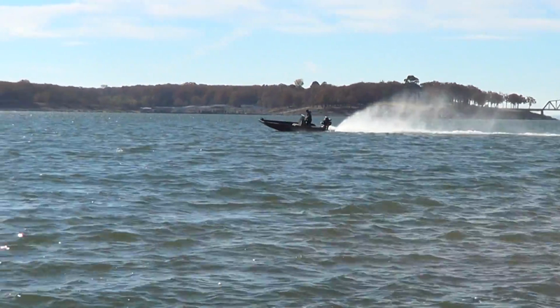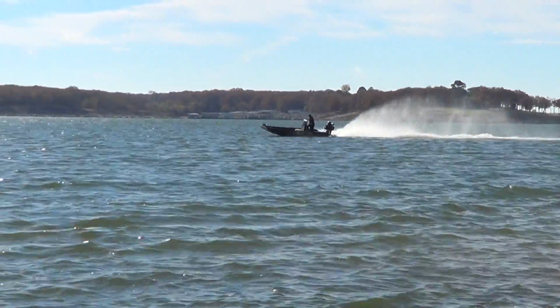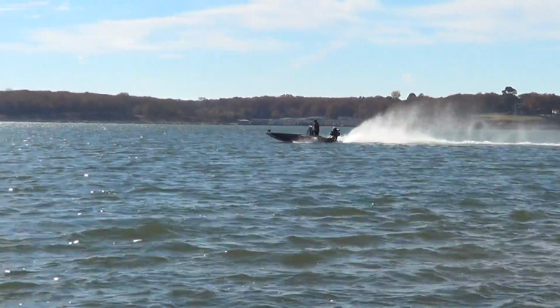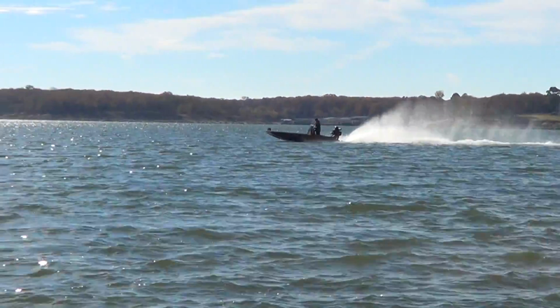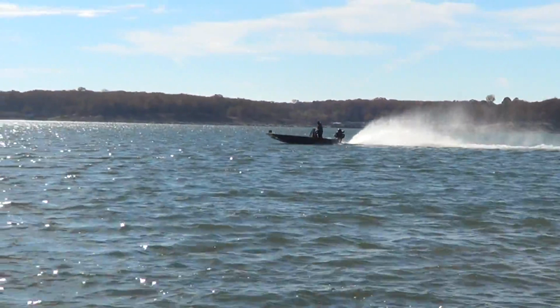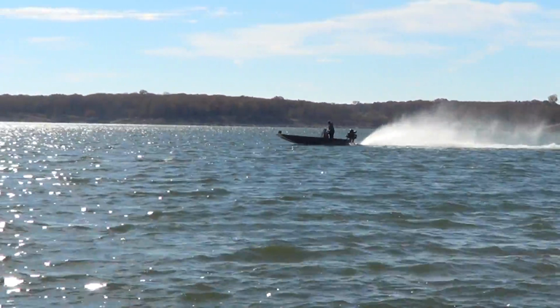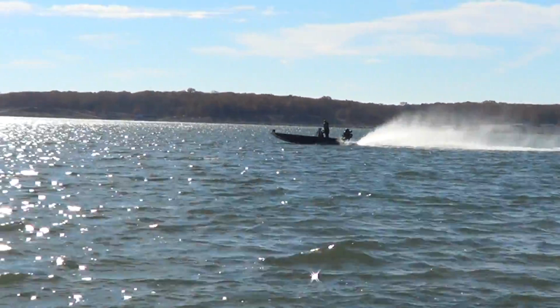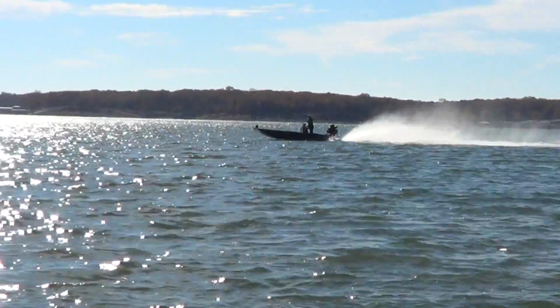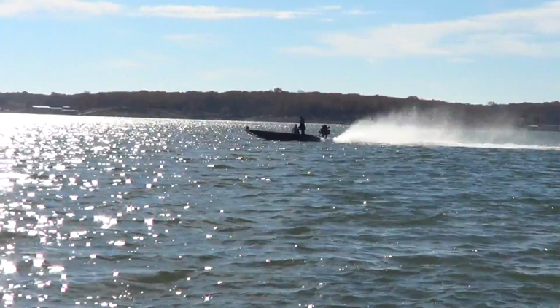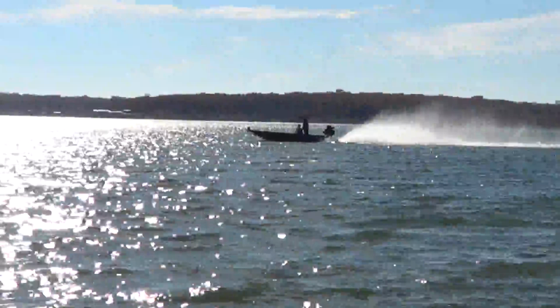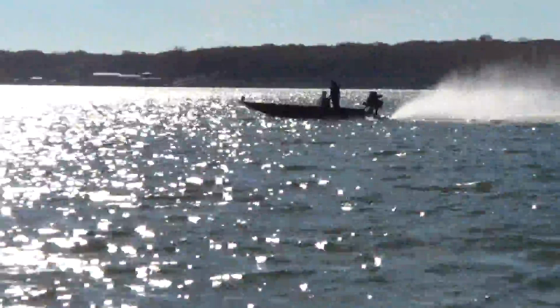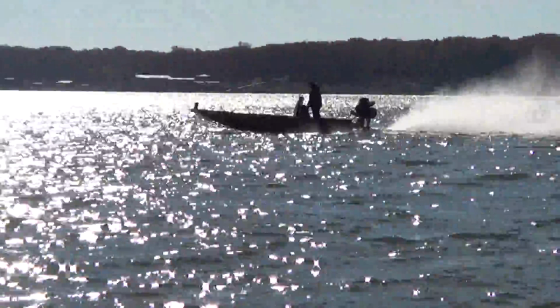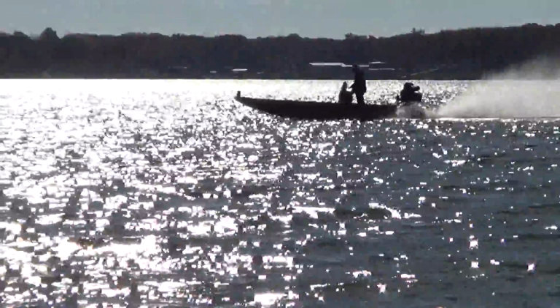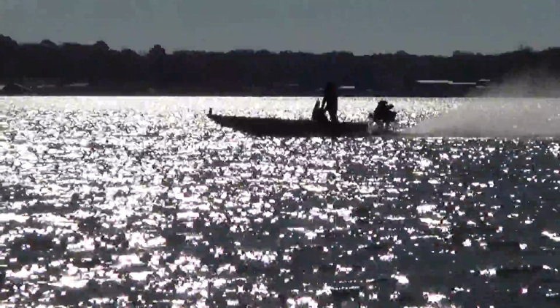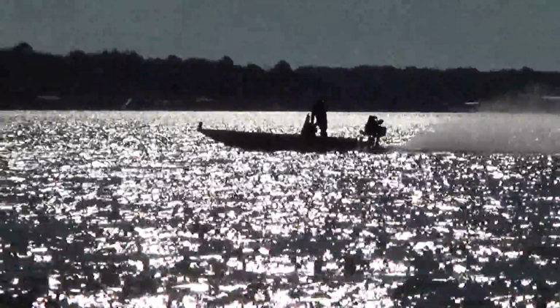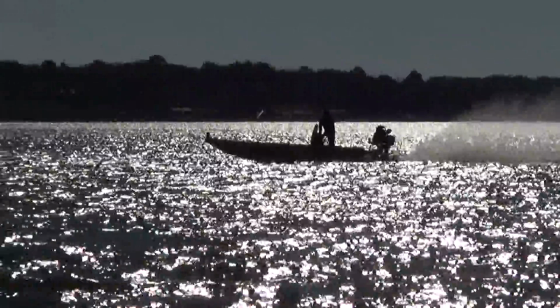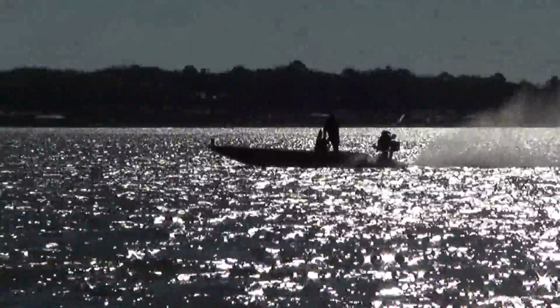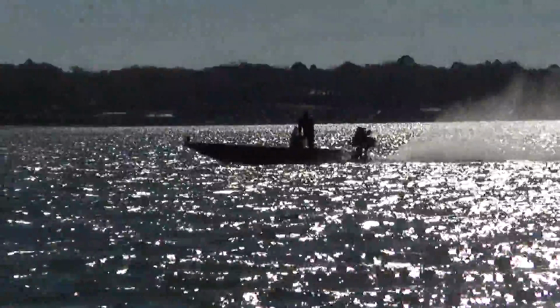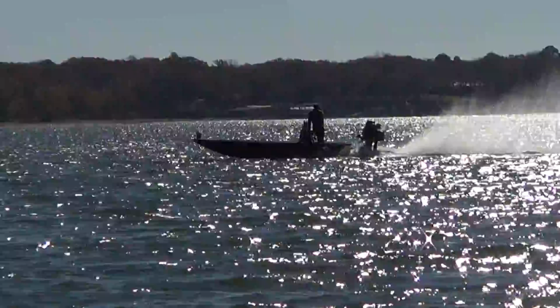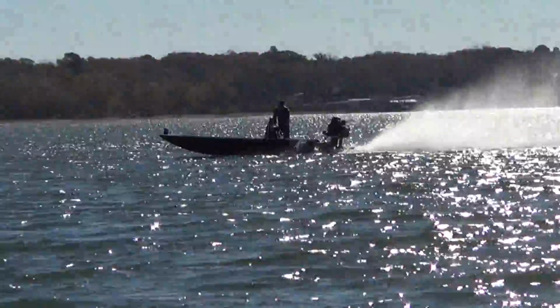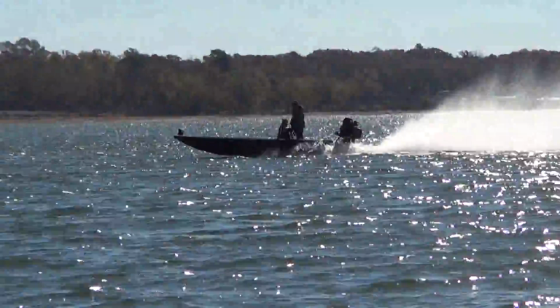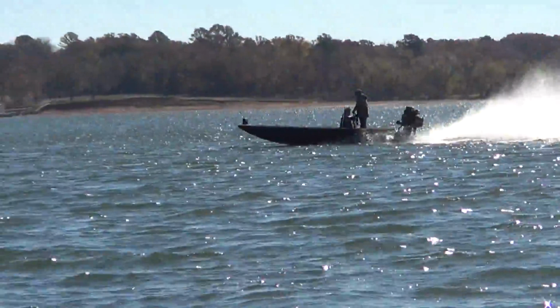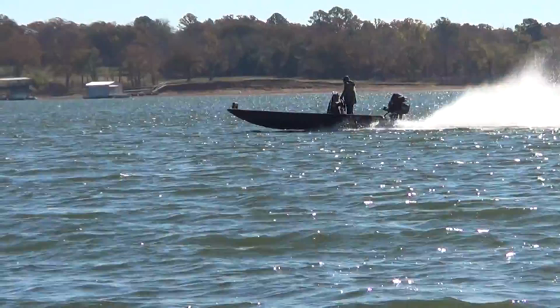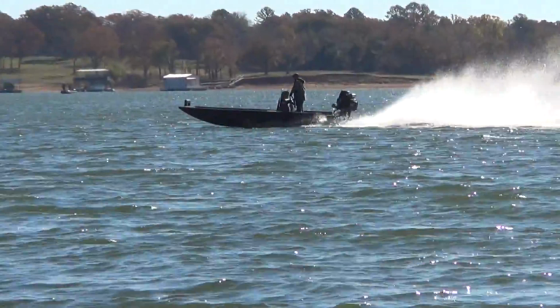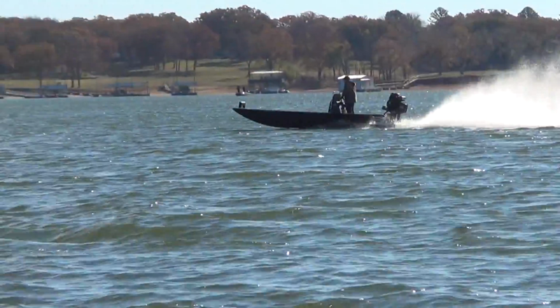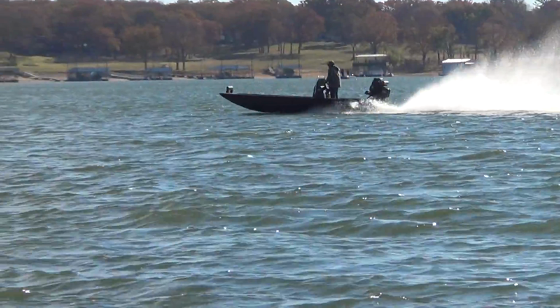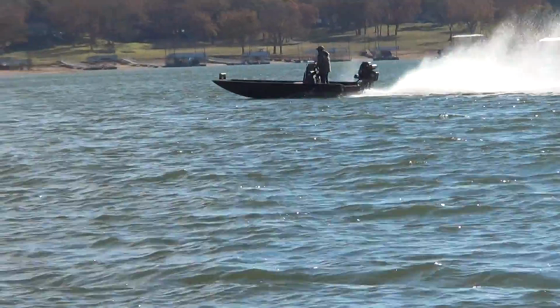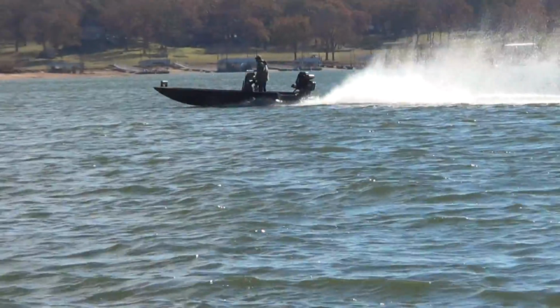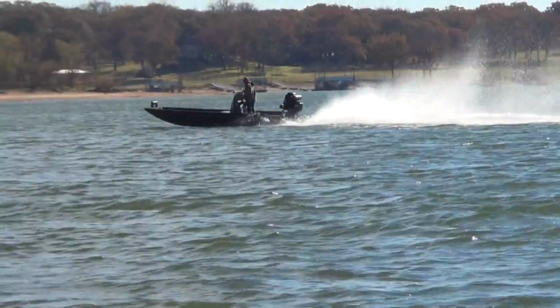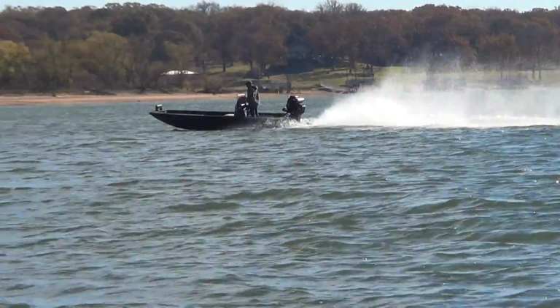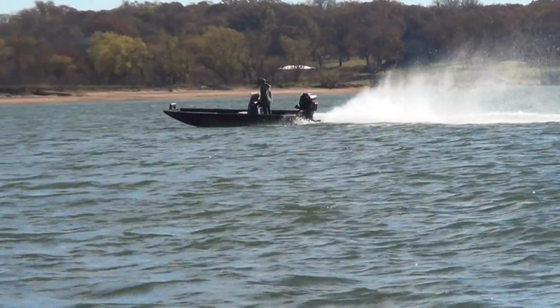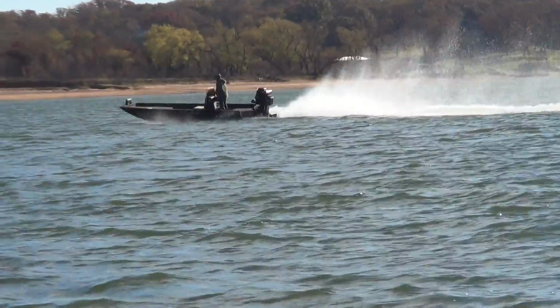If you're interested in a boat like this, call us. We sell excitement at wildbillsboats.com. We sell Express. Call us at 866-890-8181.